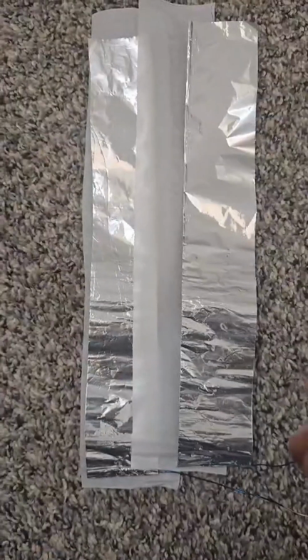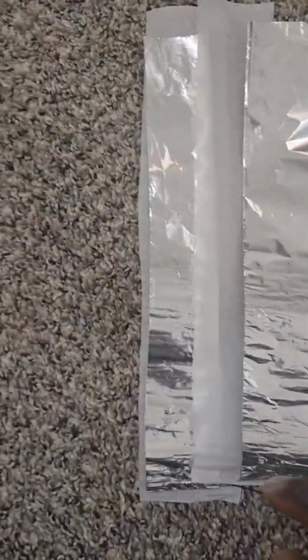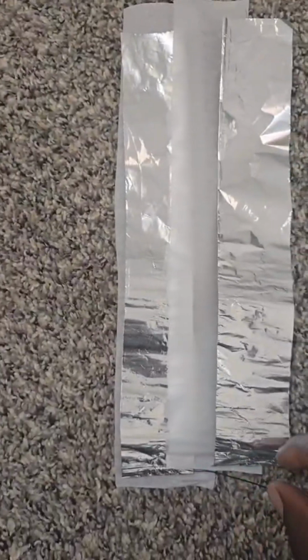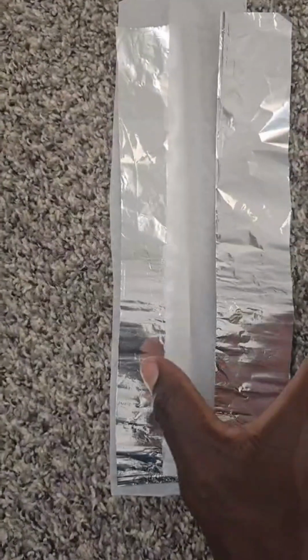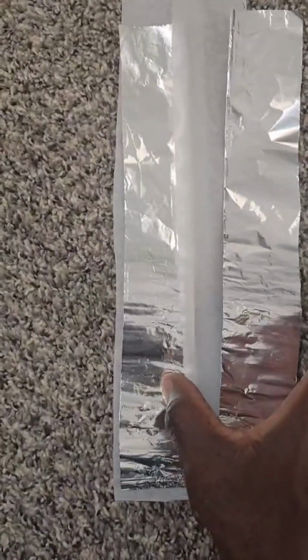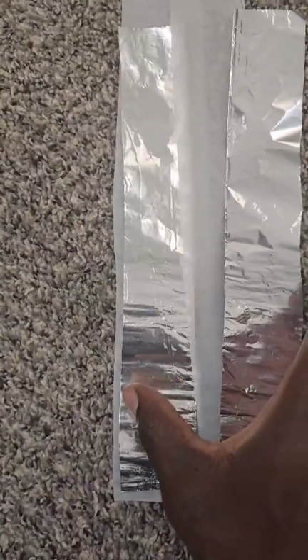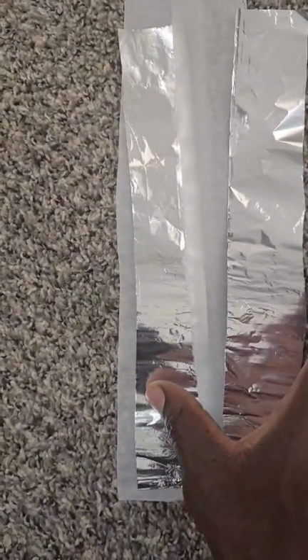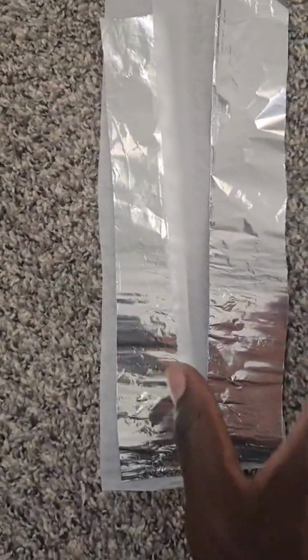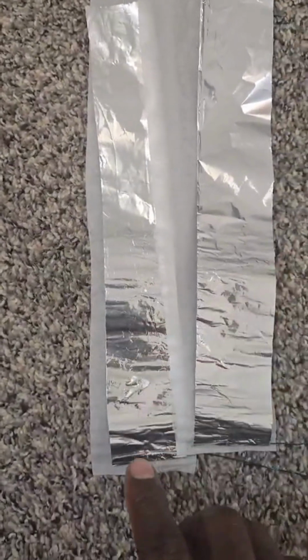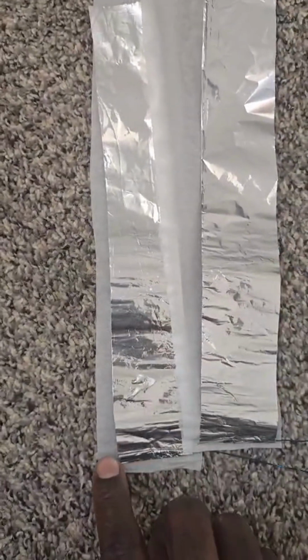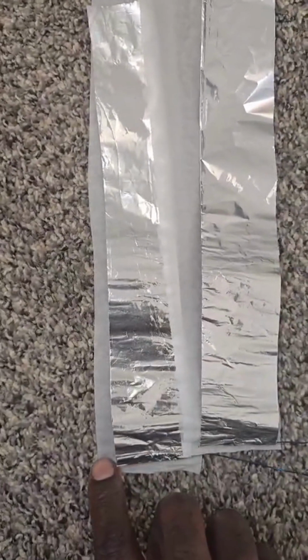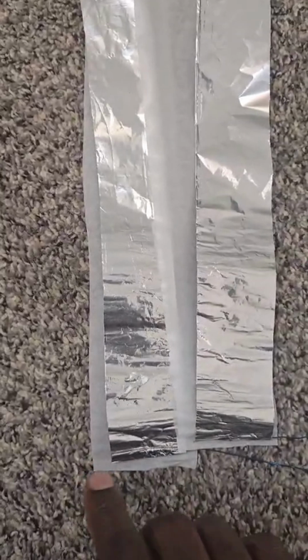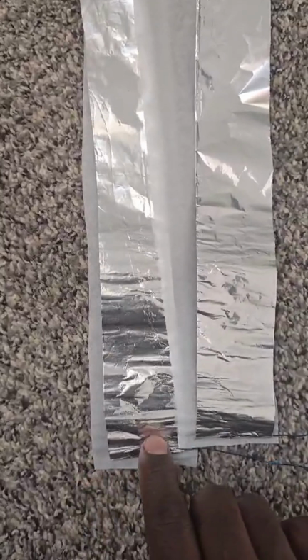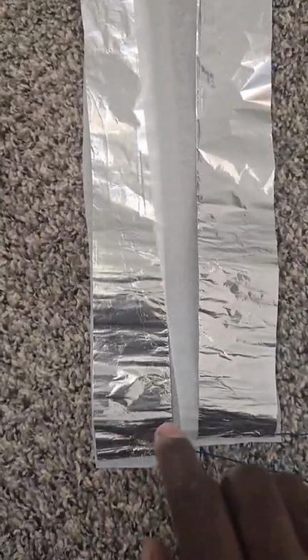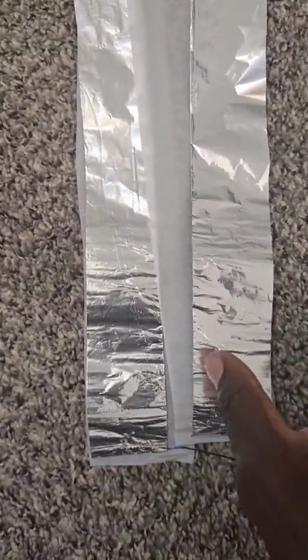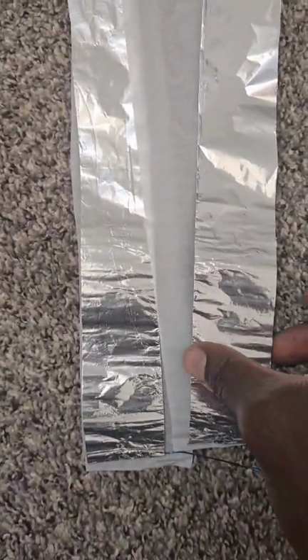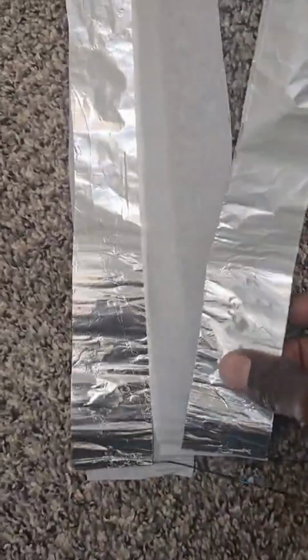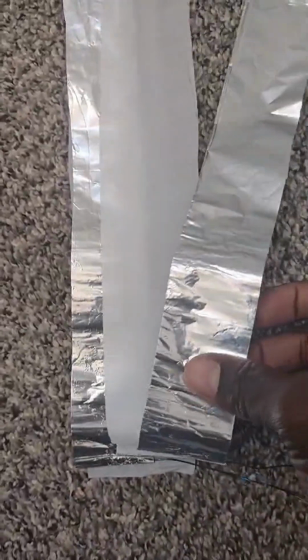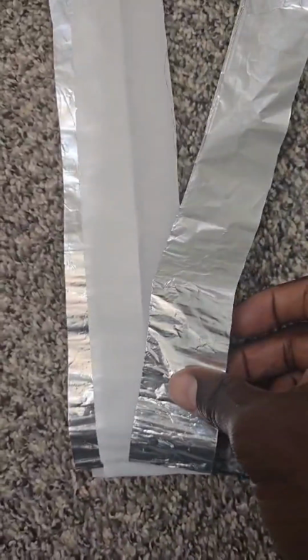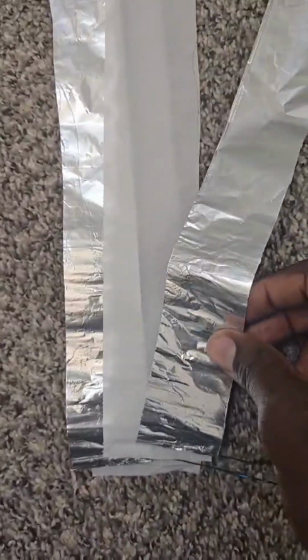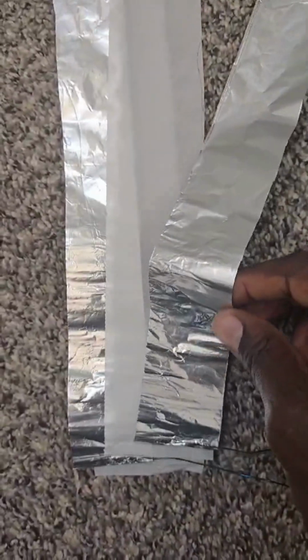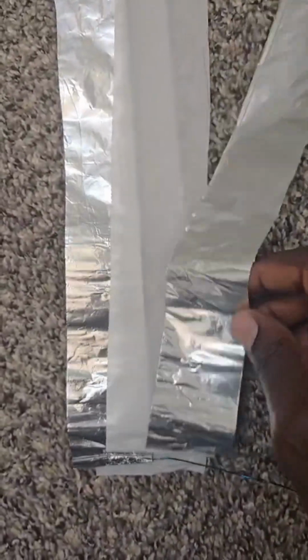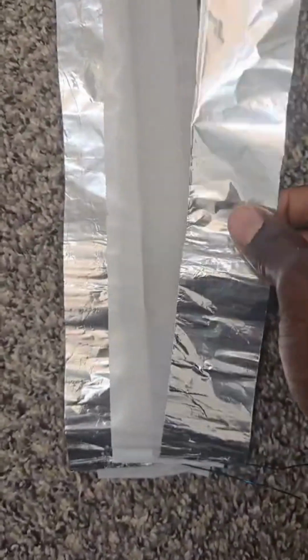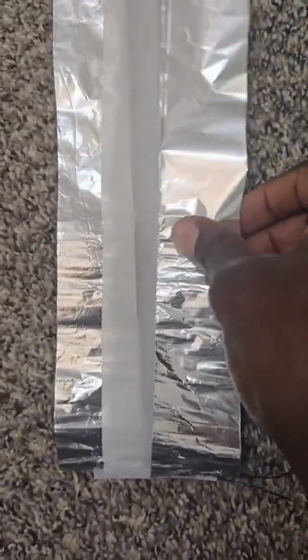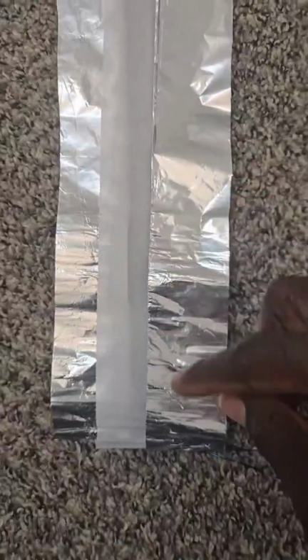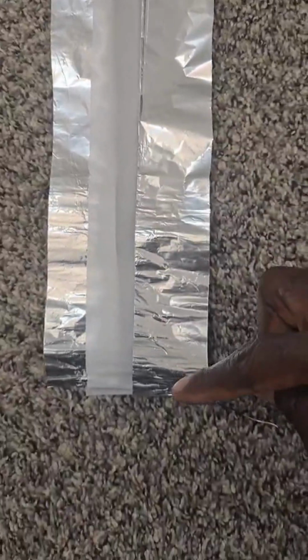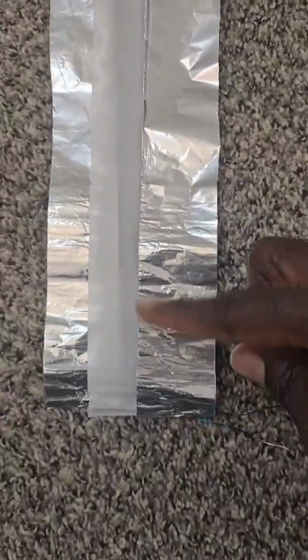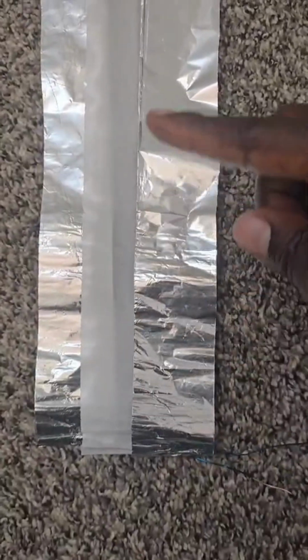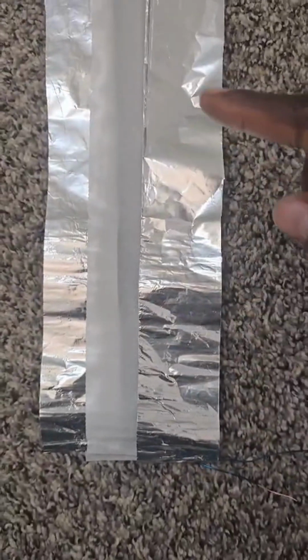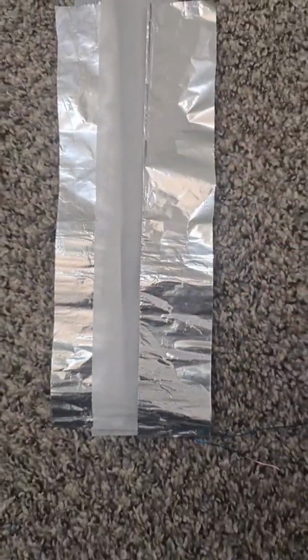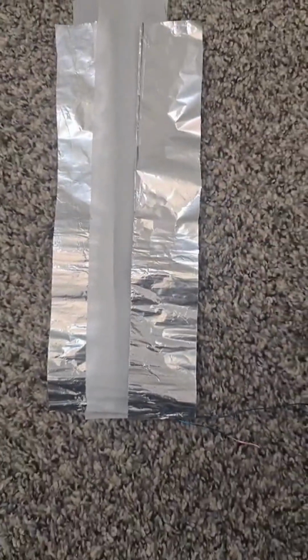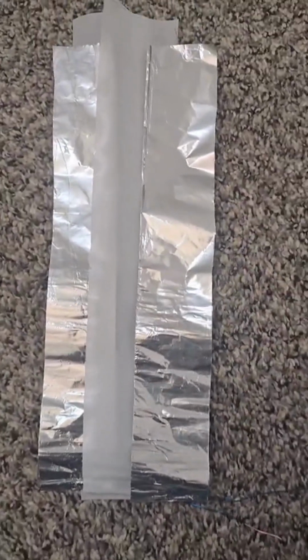The next thing you want to do is stagger it like this: parchment paper, then aluminum foil, then another parchment paper on top, and then the aluminum foil. And then you're going to roll it. I'll come back when that's done.